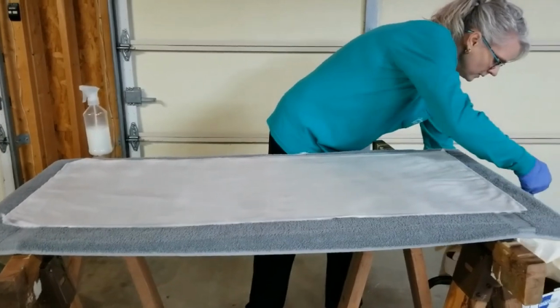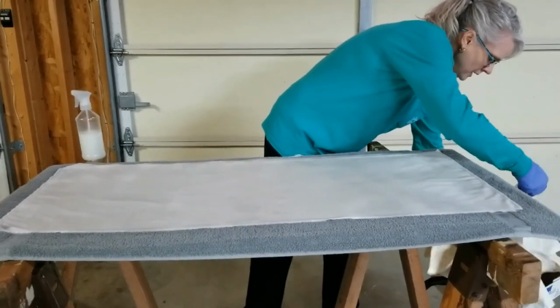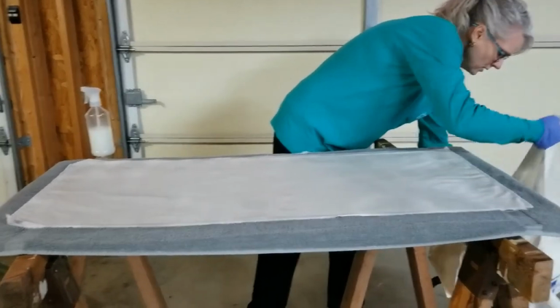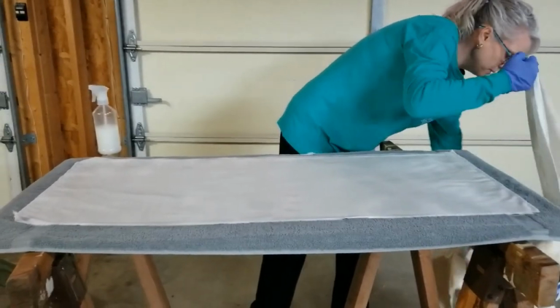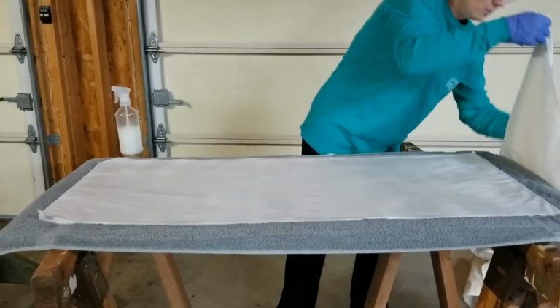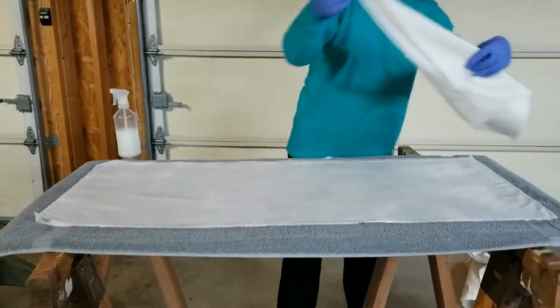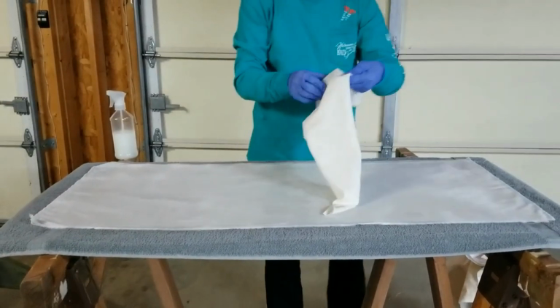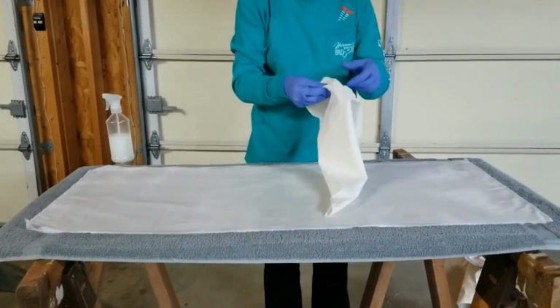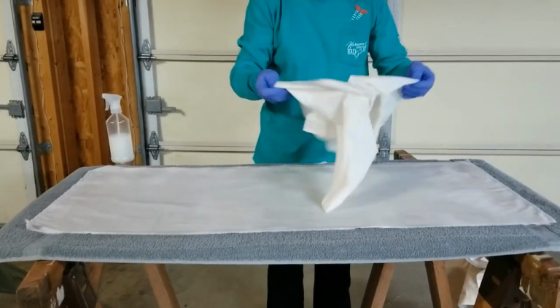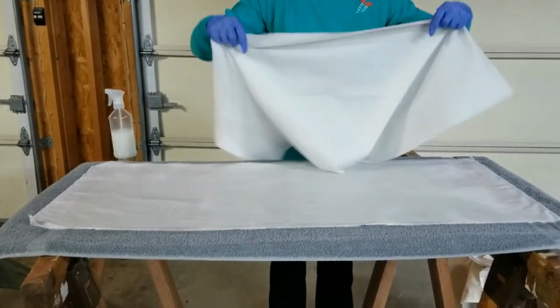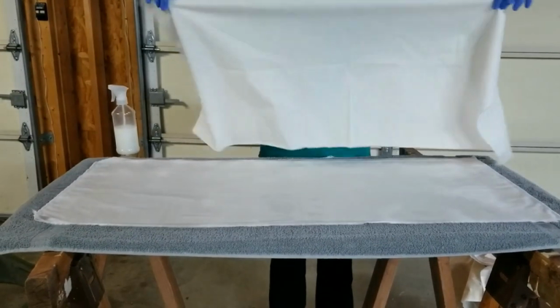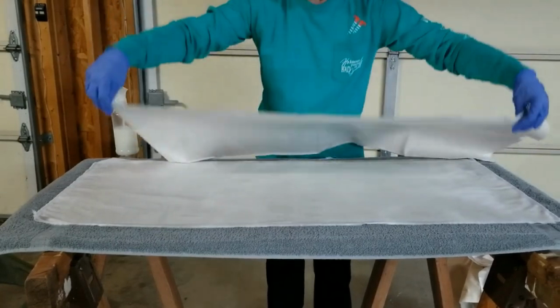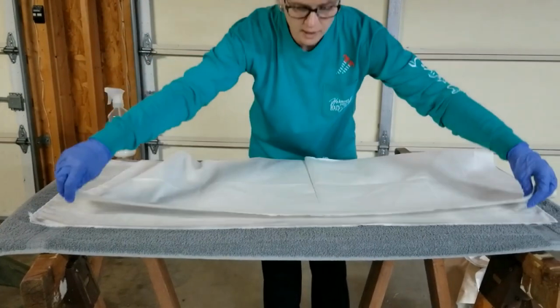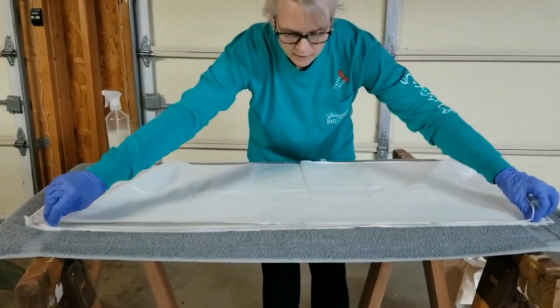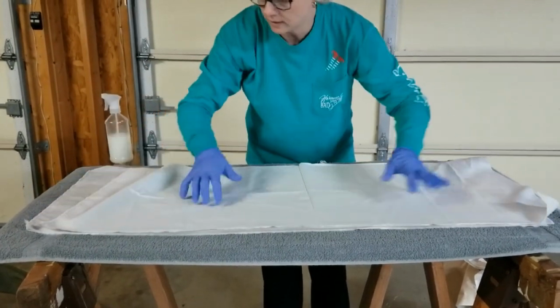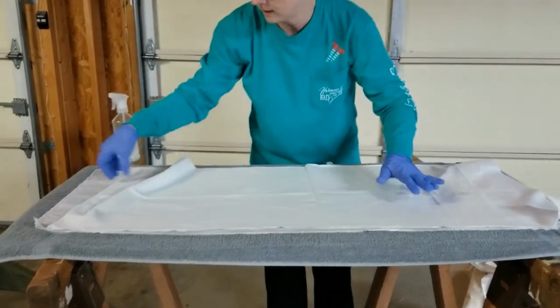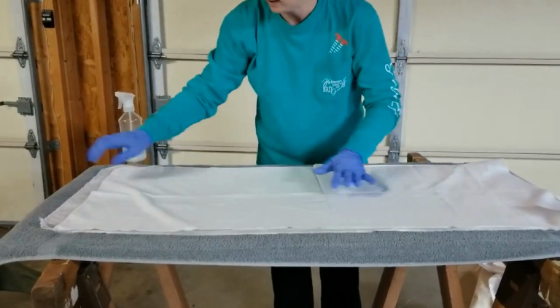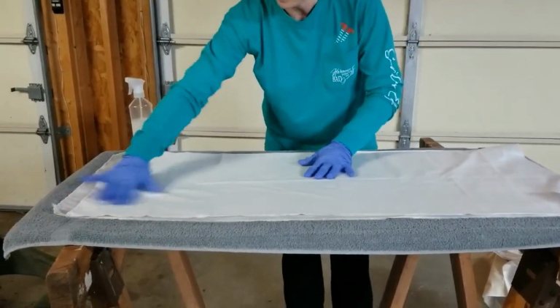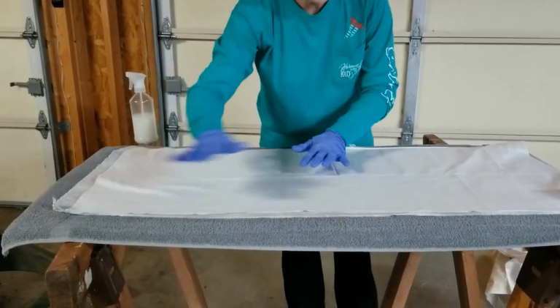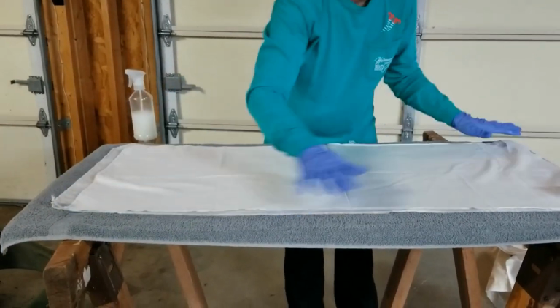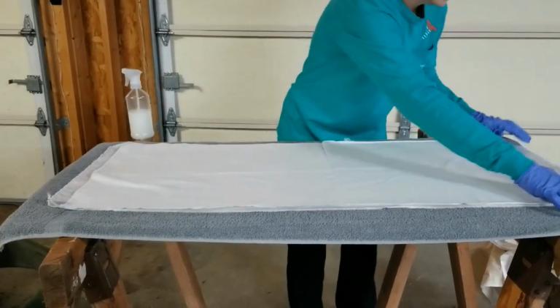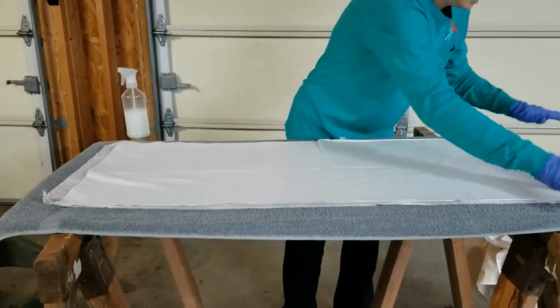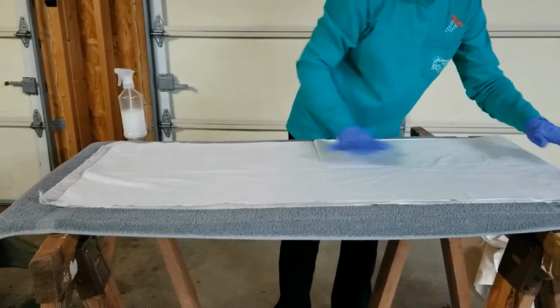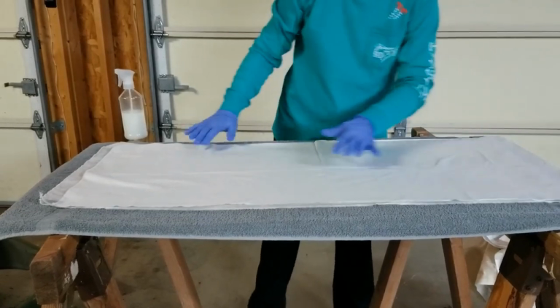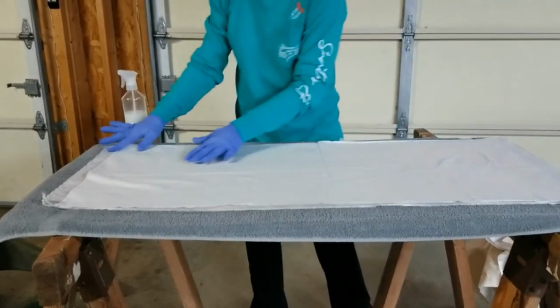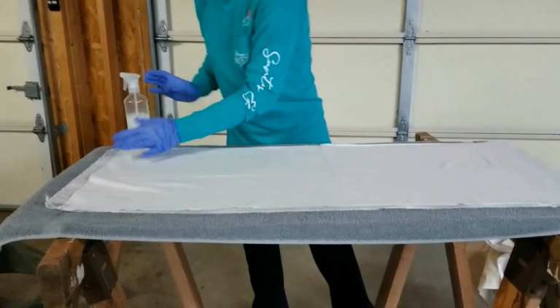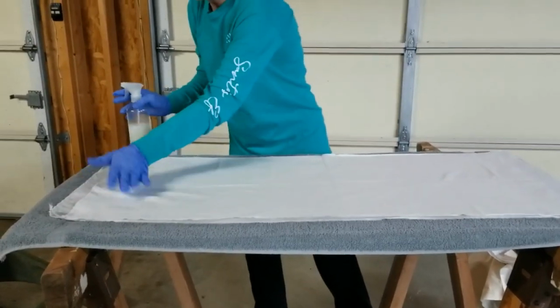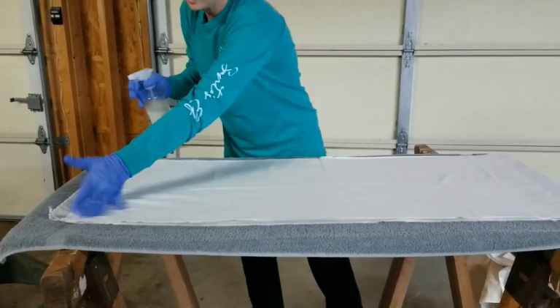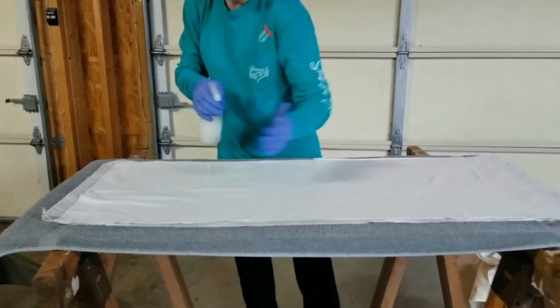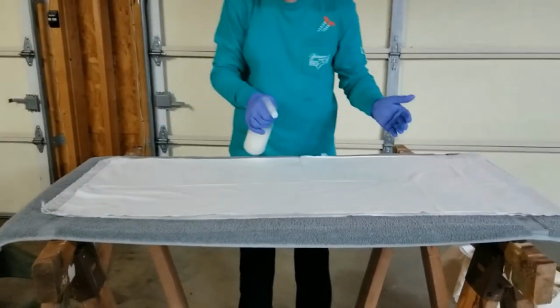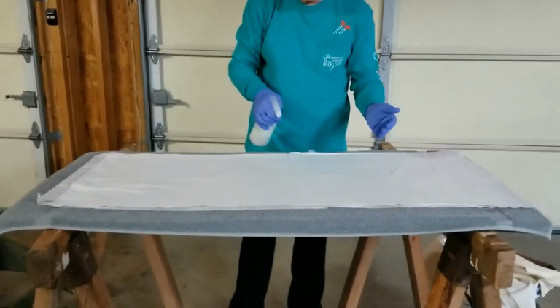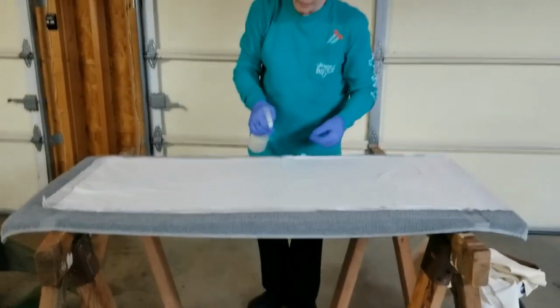I grab another piece and do the same thing — smooth it out a little bit just to get some of the big wrinkles out — then spray and continue layering.